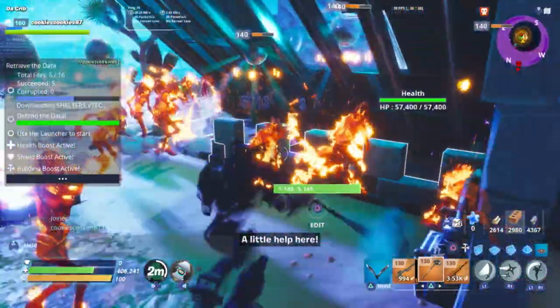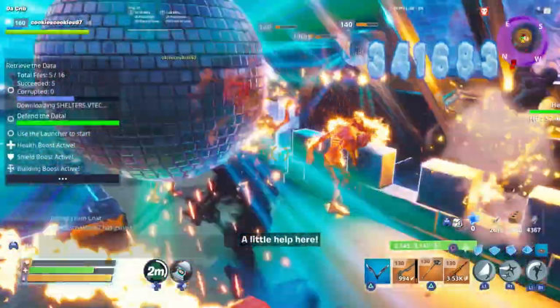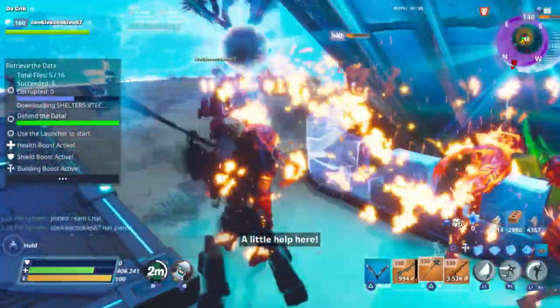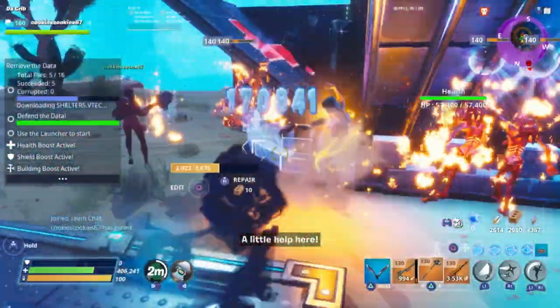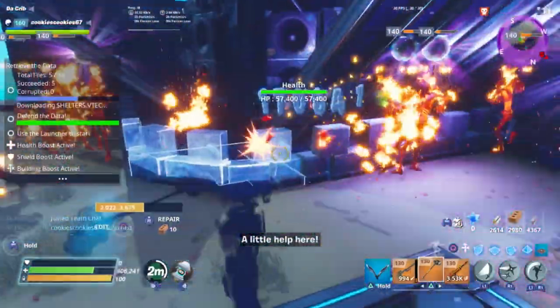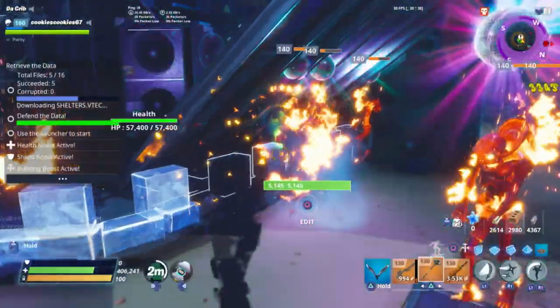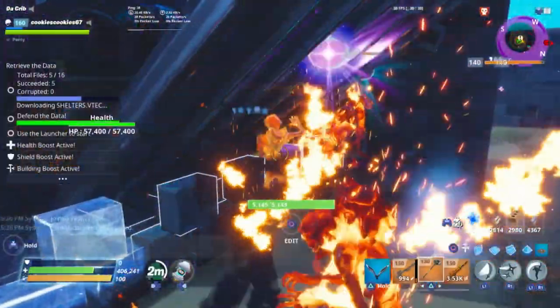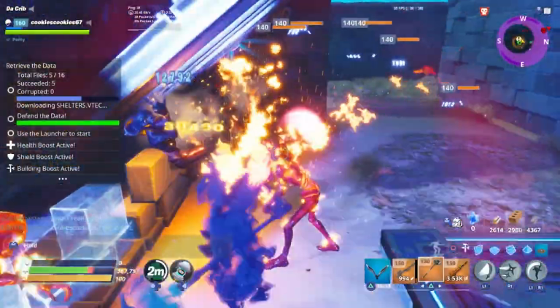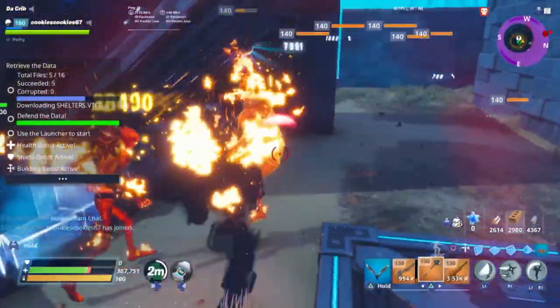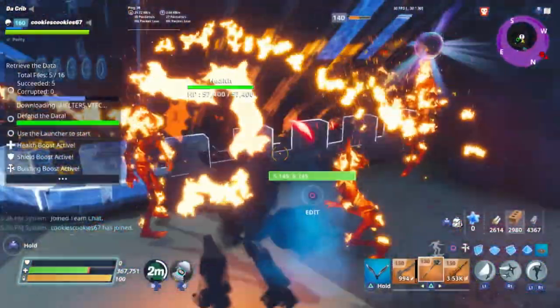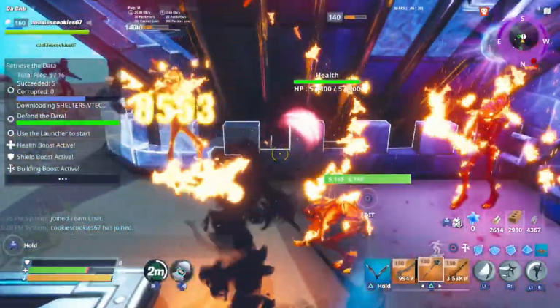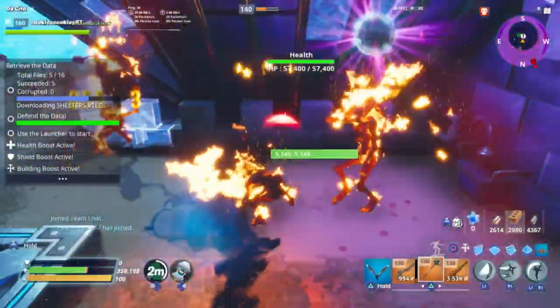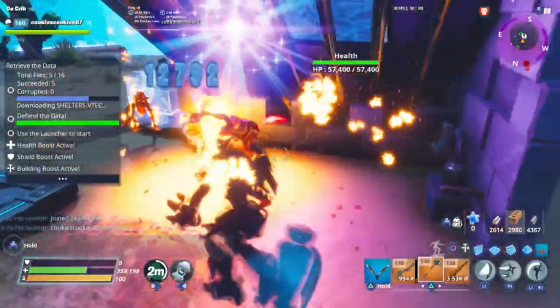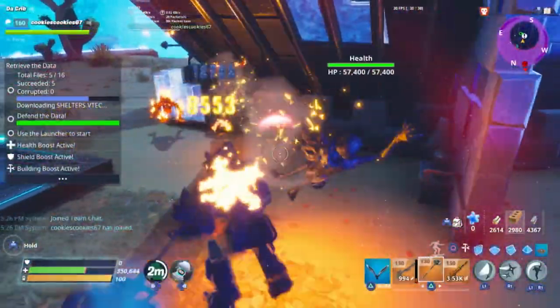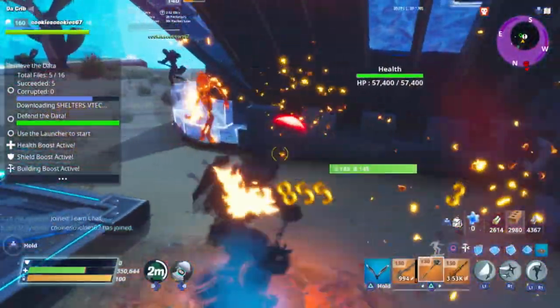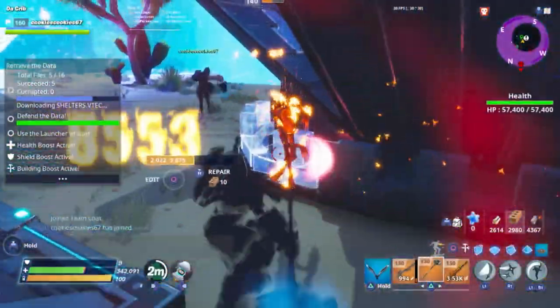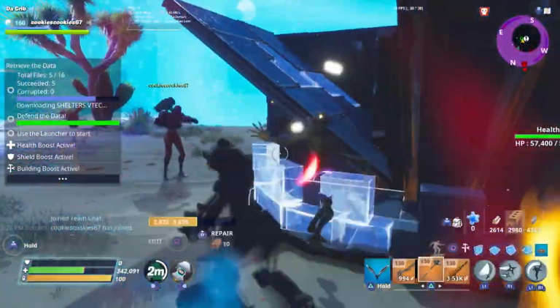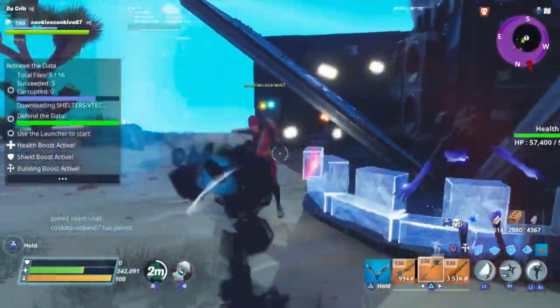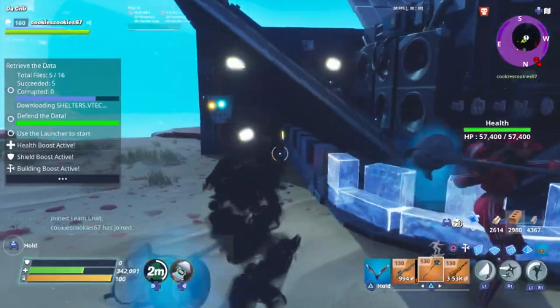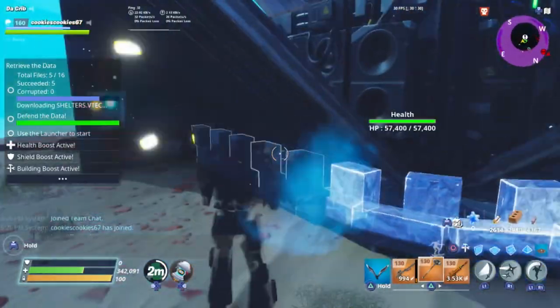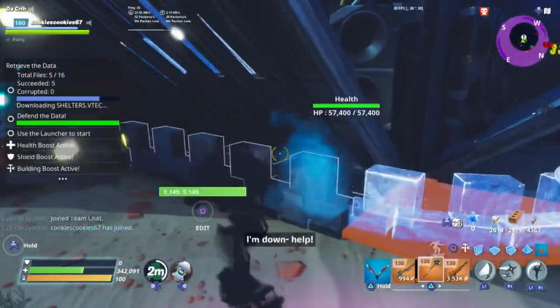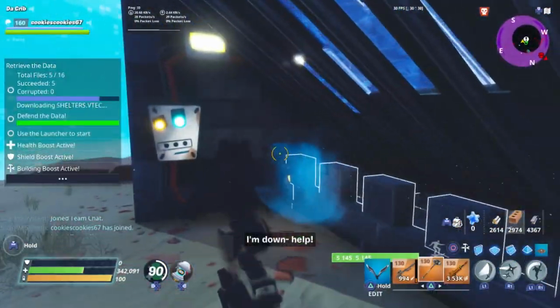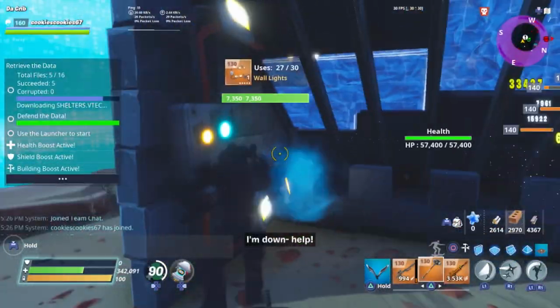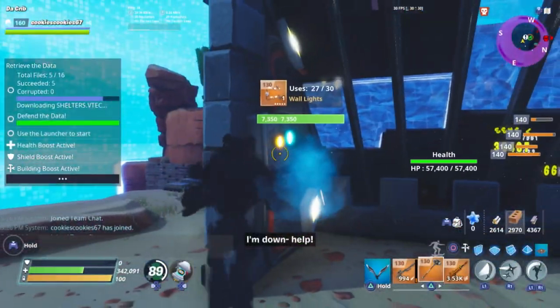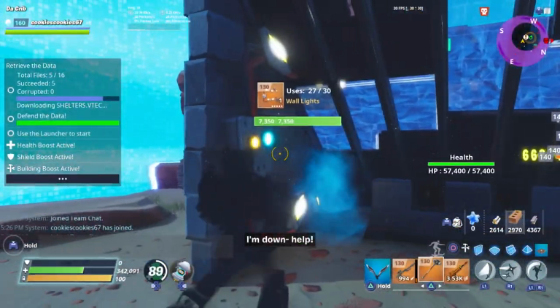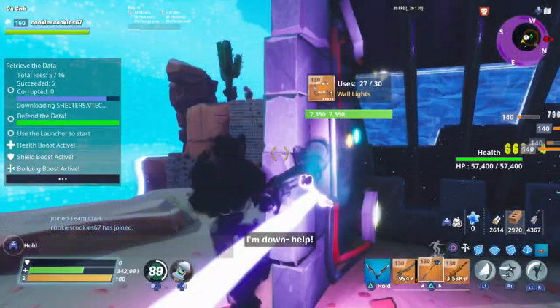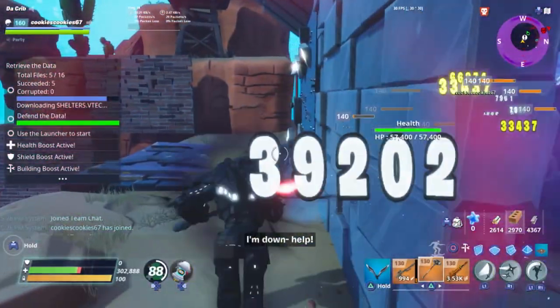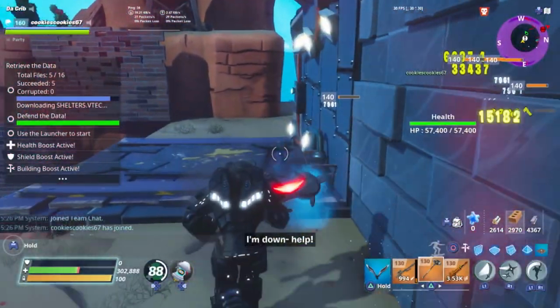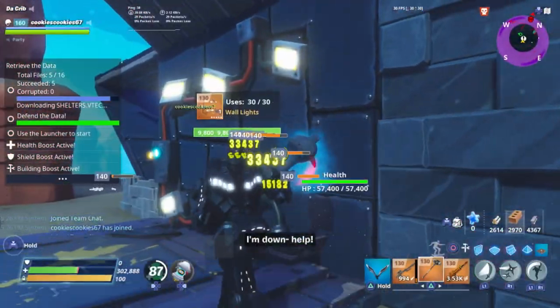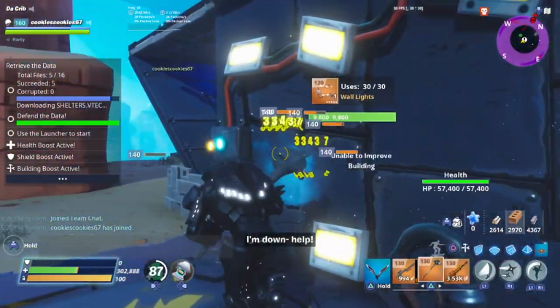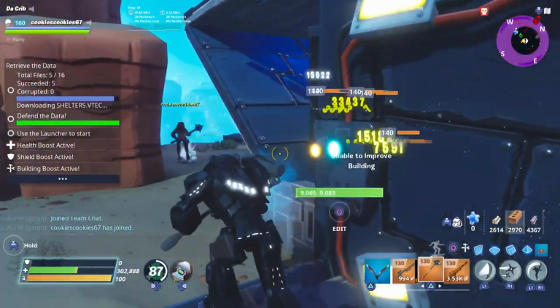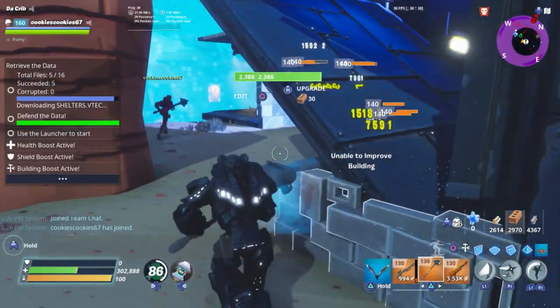We sort of made a little weird build this time — I didn't want to put too many lethal traps down. So we mainly just have wall lights and launchers around the balloon, and we don't have any traps in the east direction.